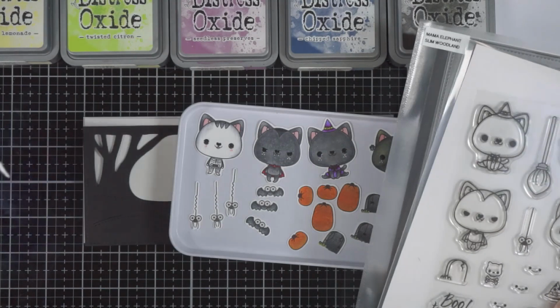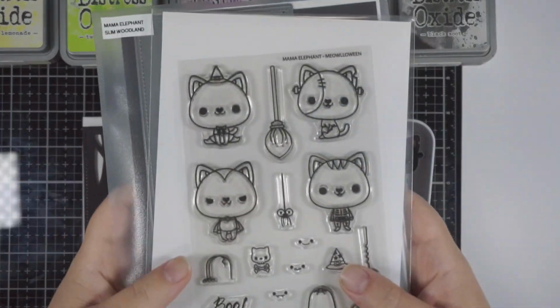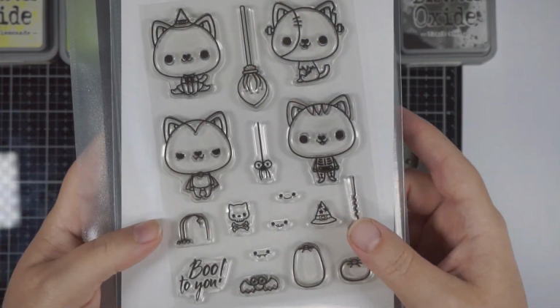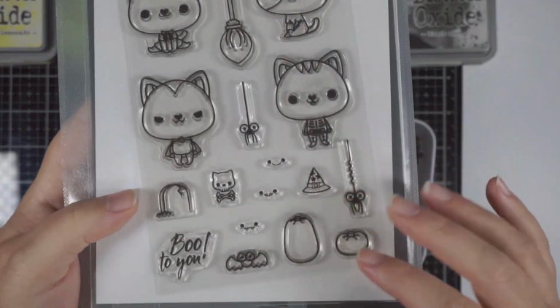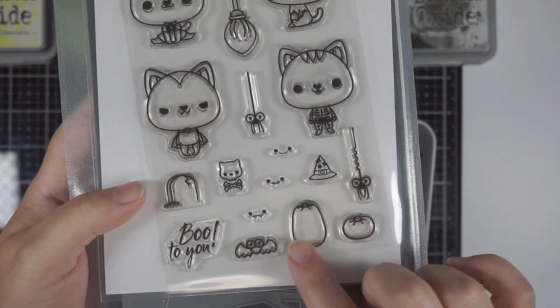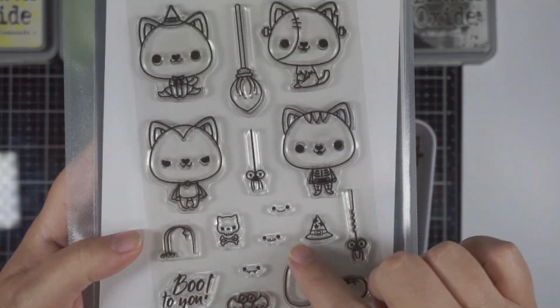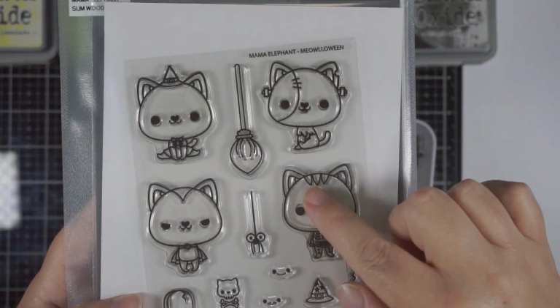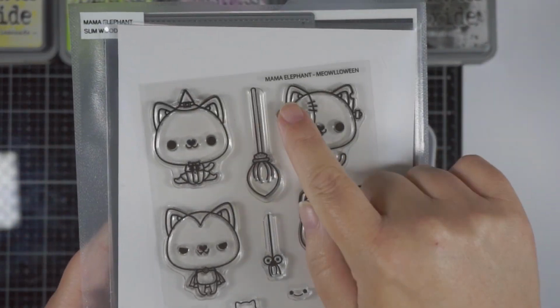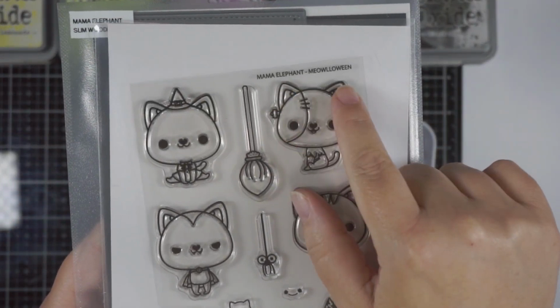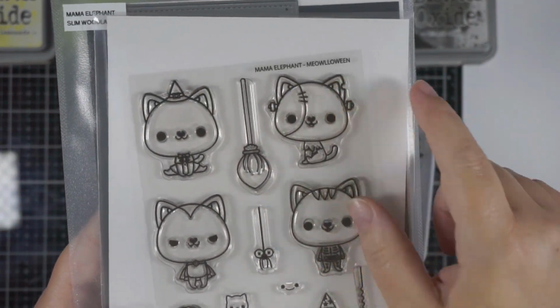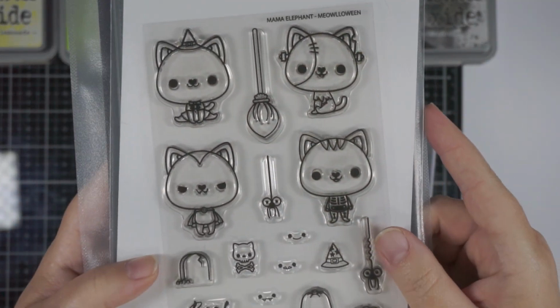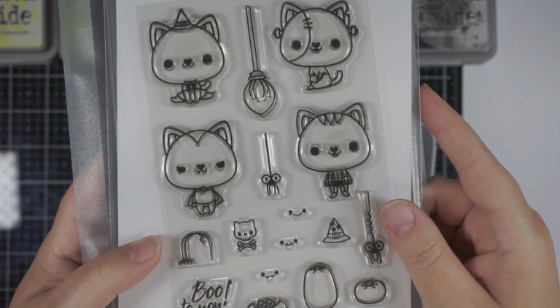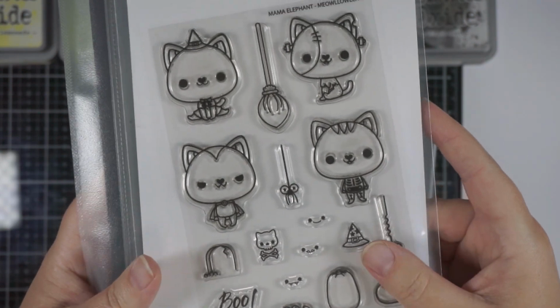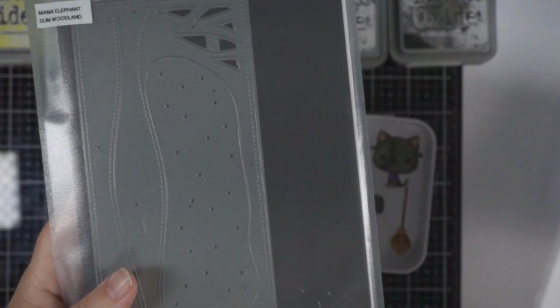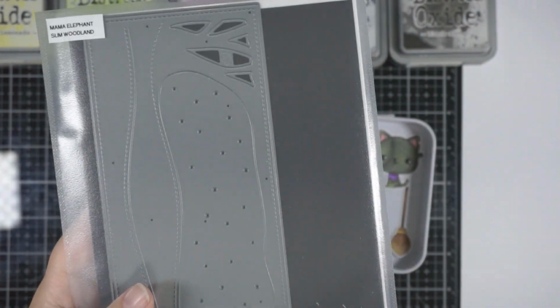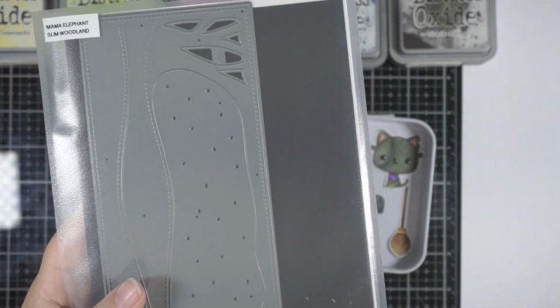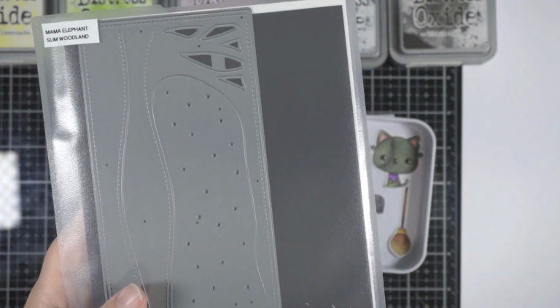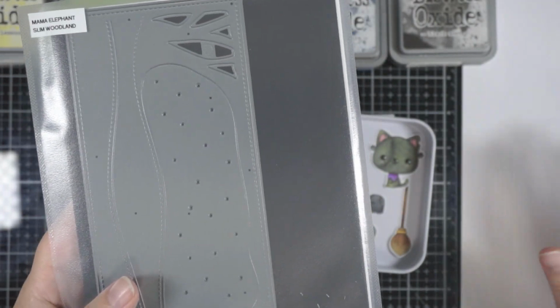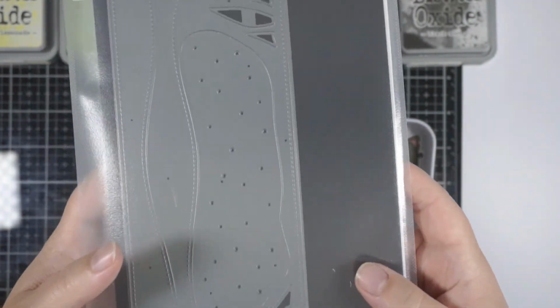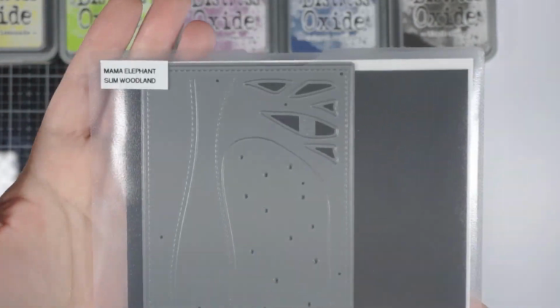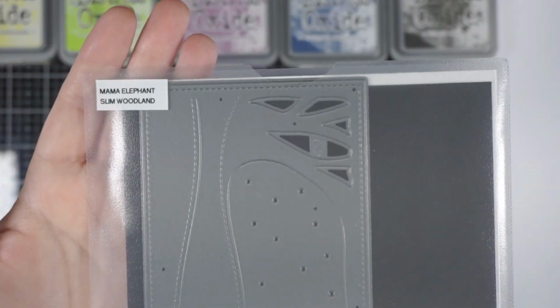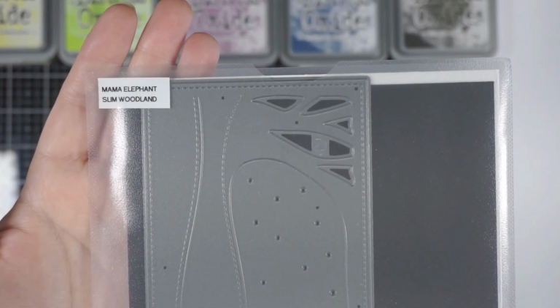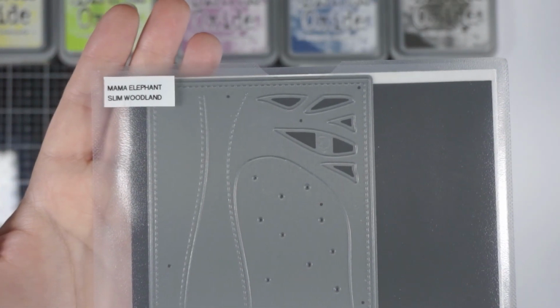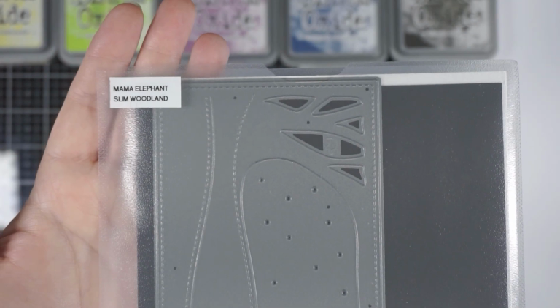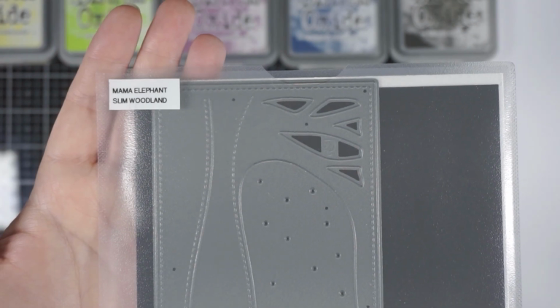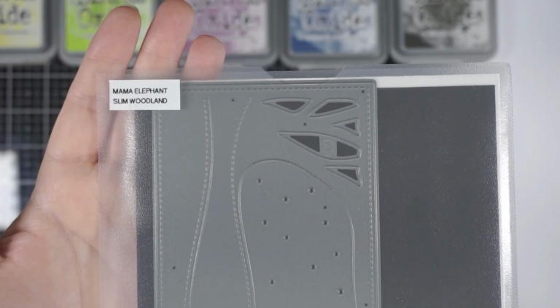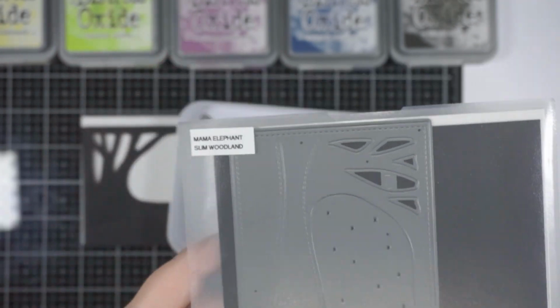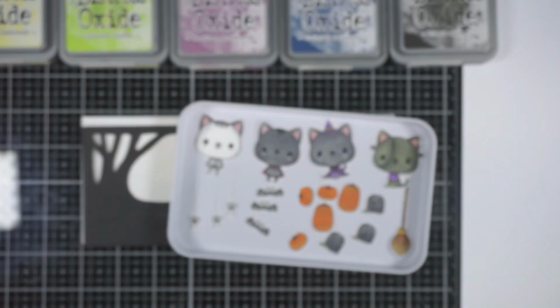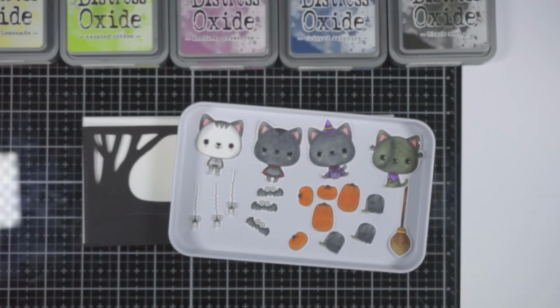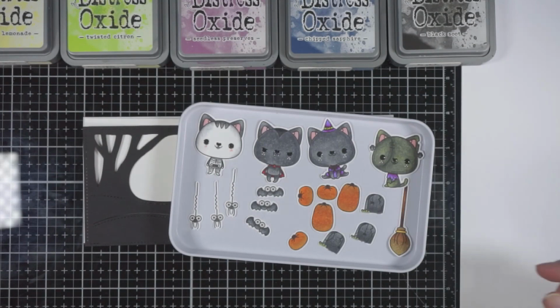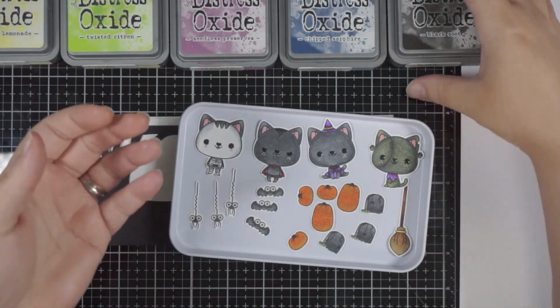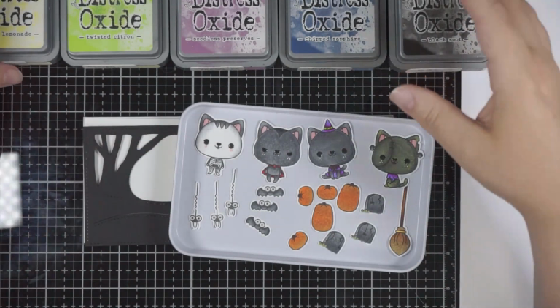Hi guys, welcome back. So I have a couple of stamps — a stamp set and a die set — so Meowloween from Mama Elephant, as well as their Slimline Woodland die.